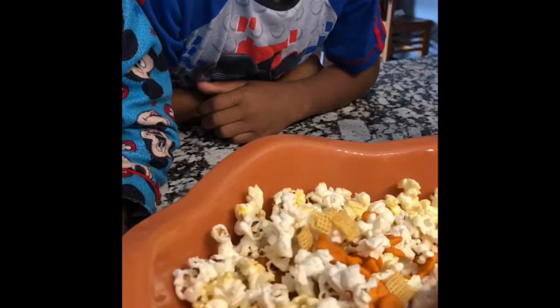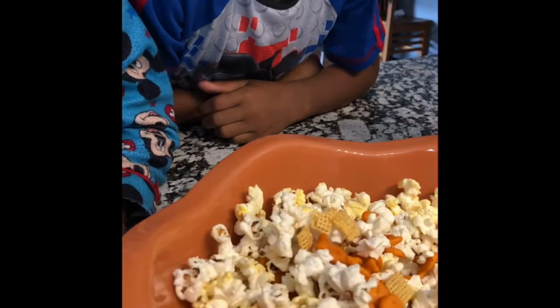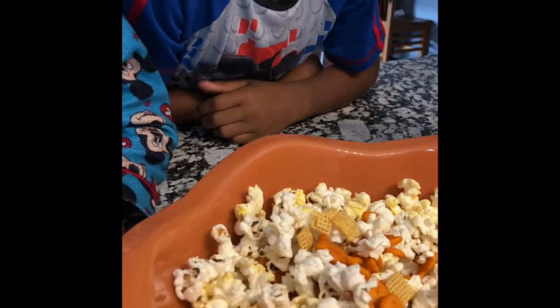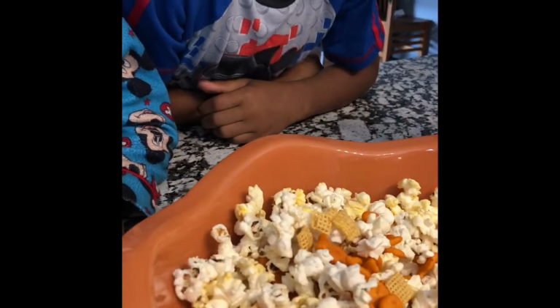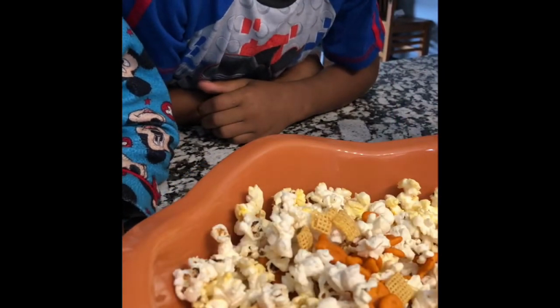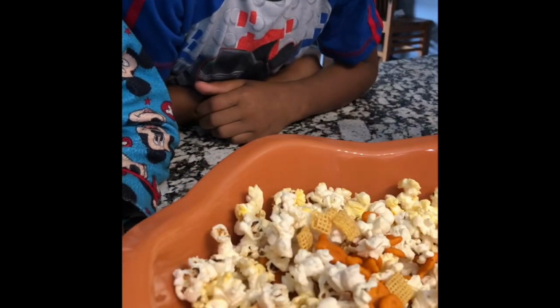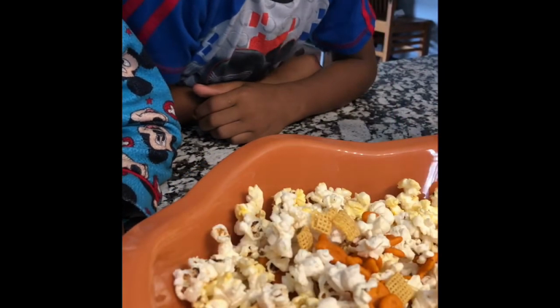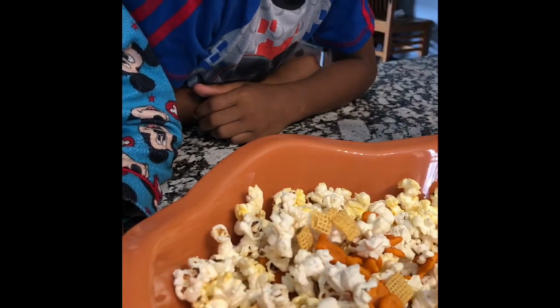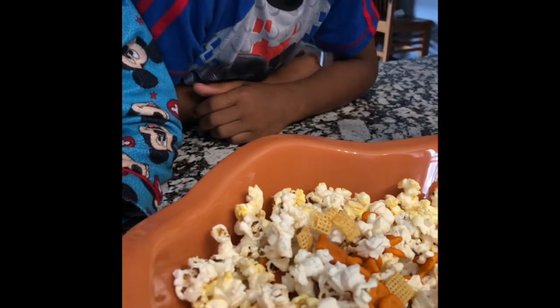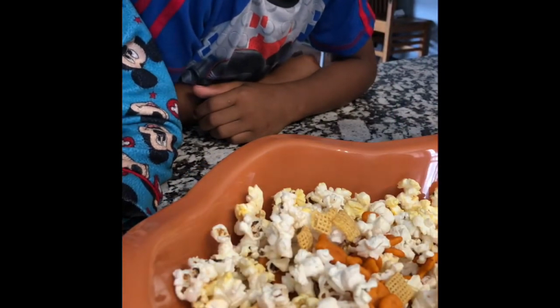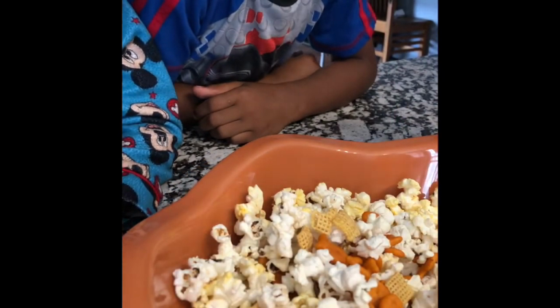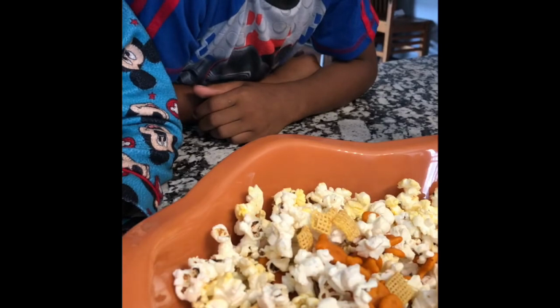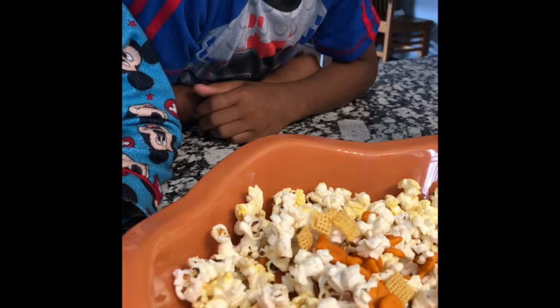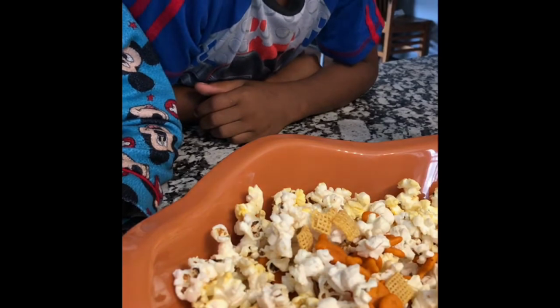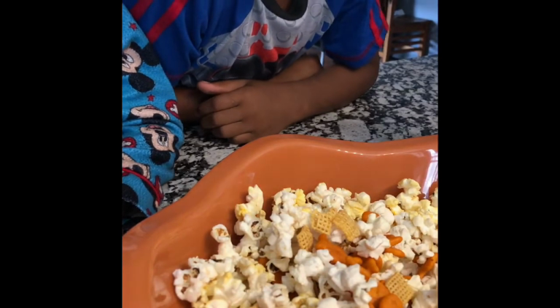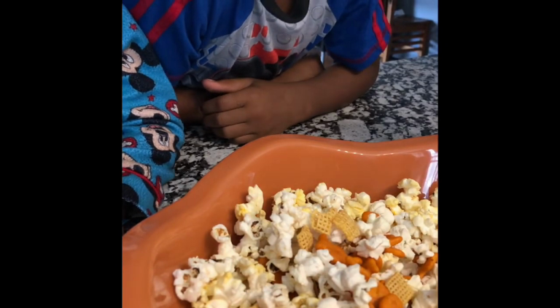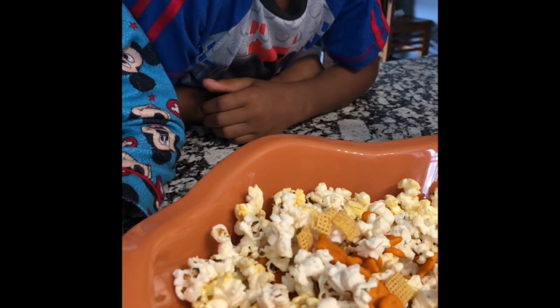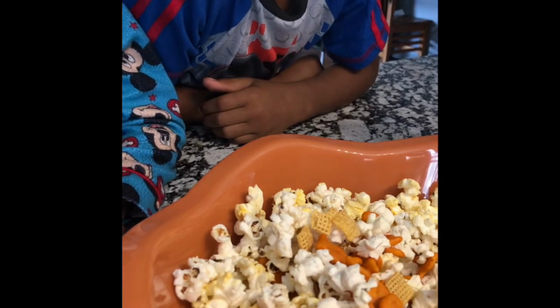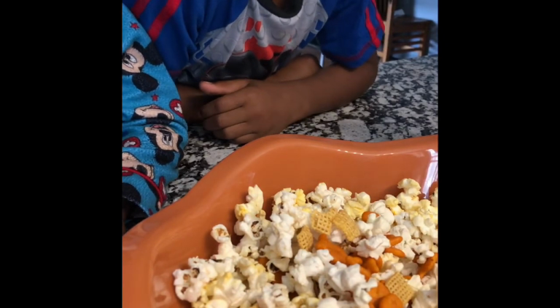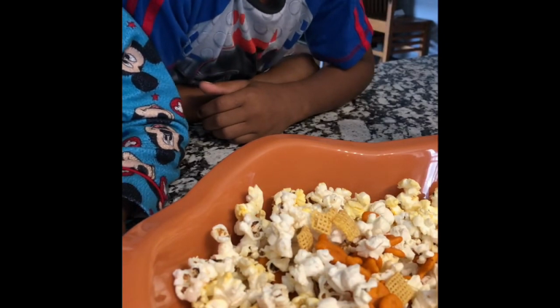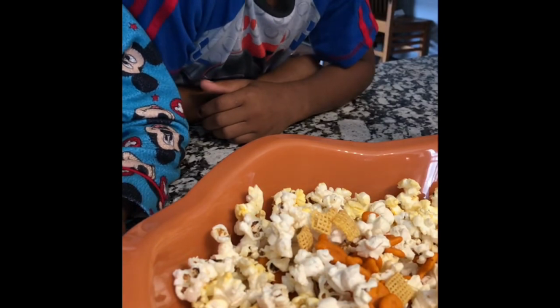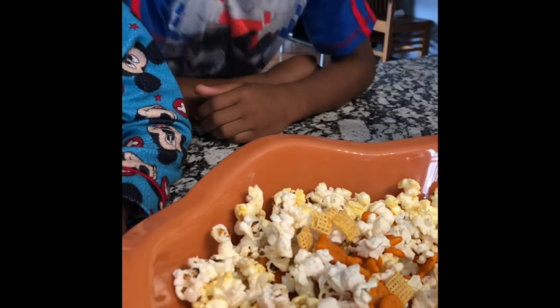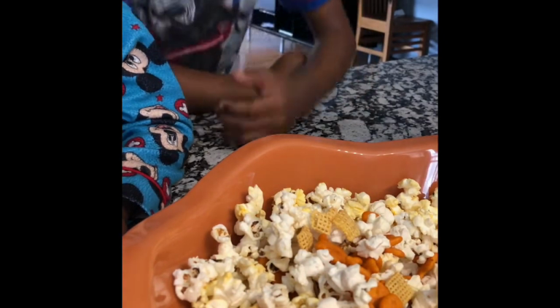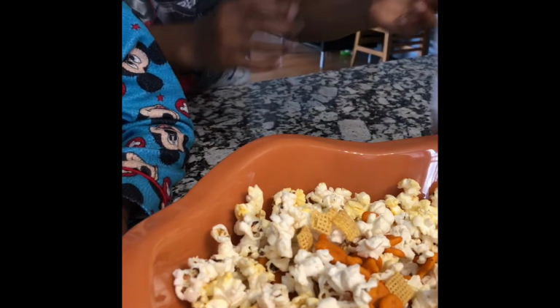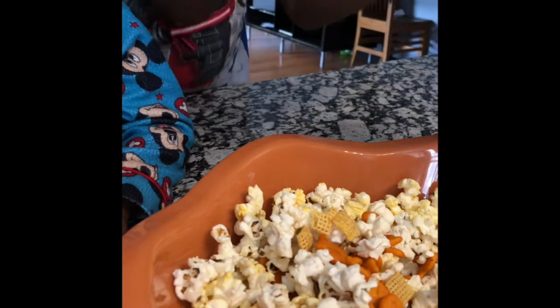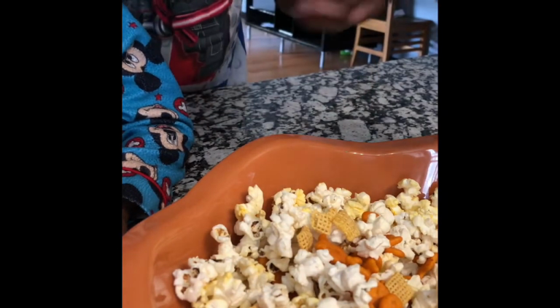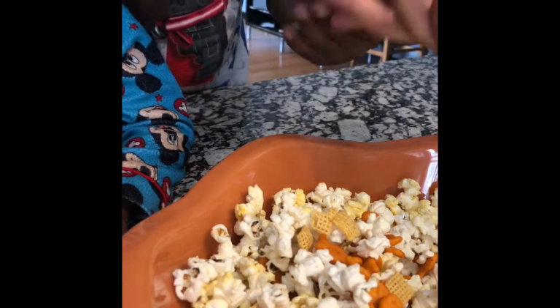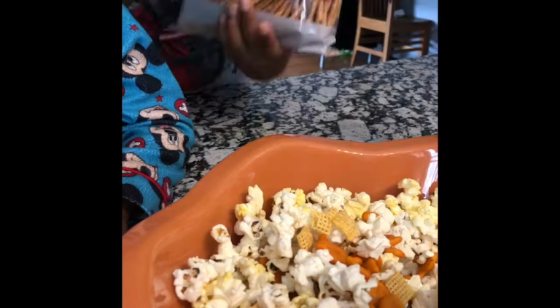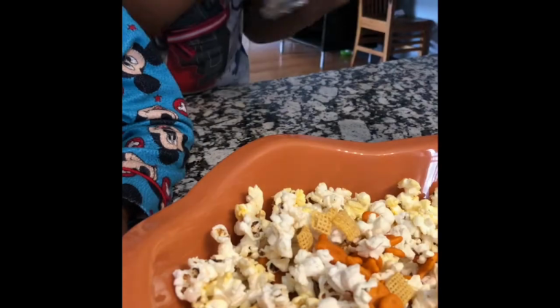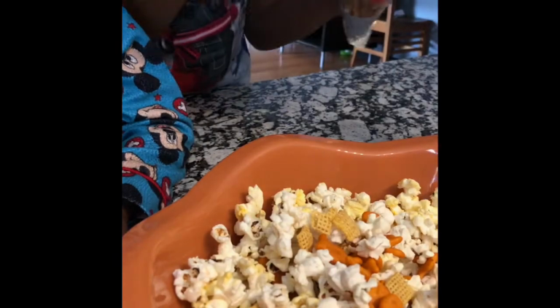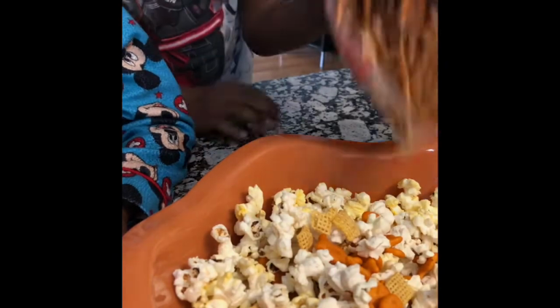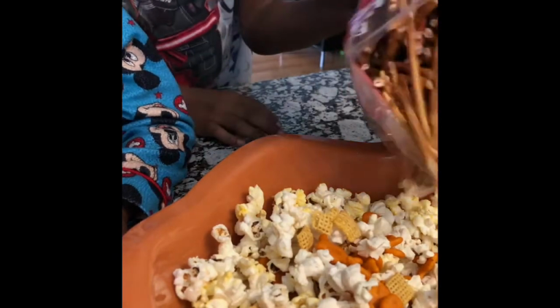So BJ, next we are going to have you add some pretzel sticks. Come on. Pour some pretzels — don't pour the whole bag, just pour until I tell you to stop.